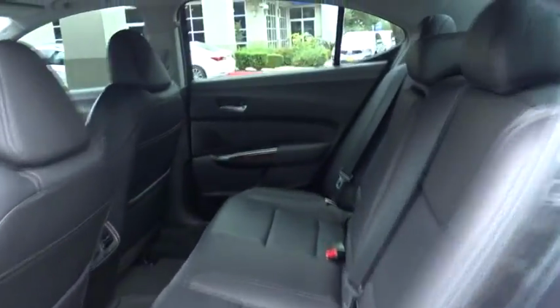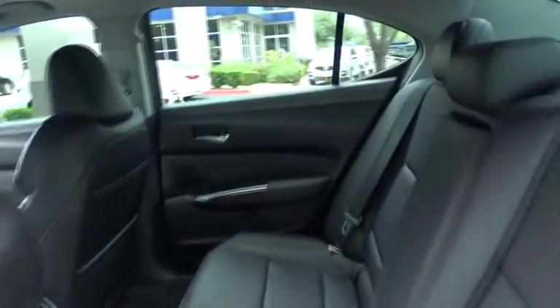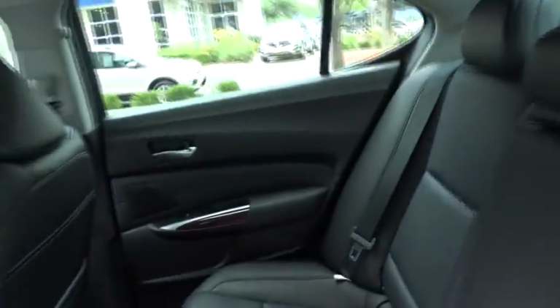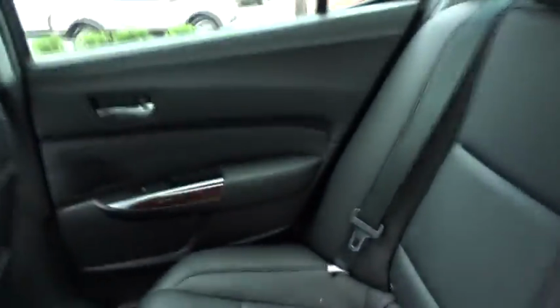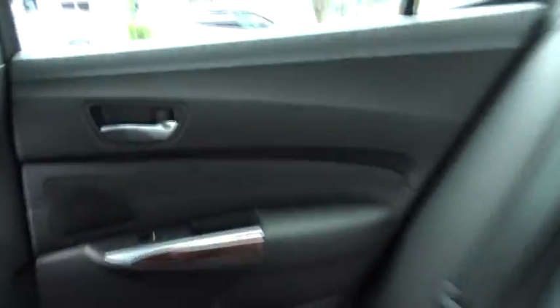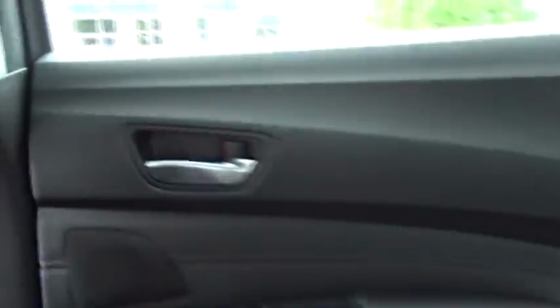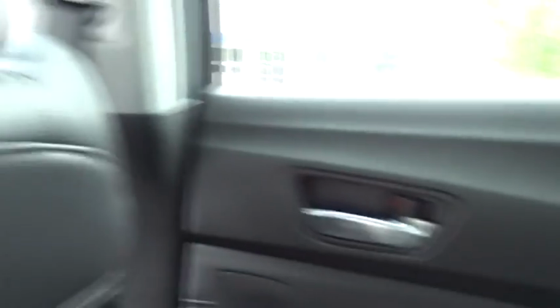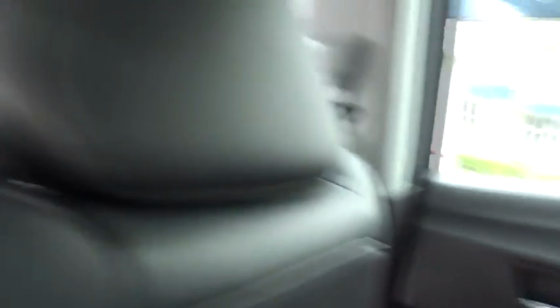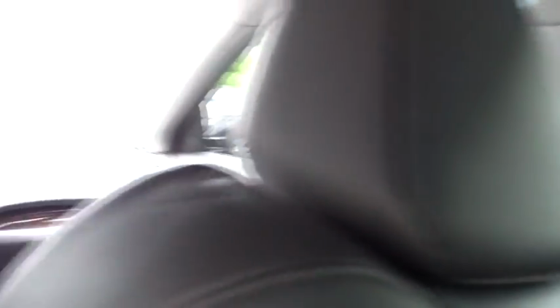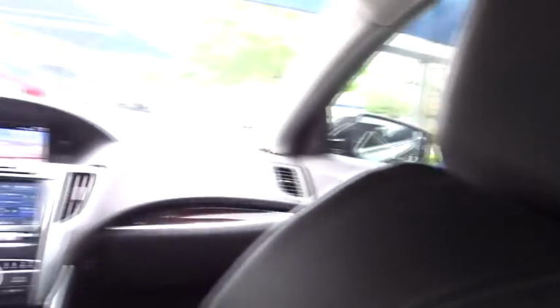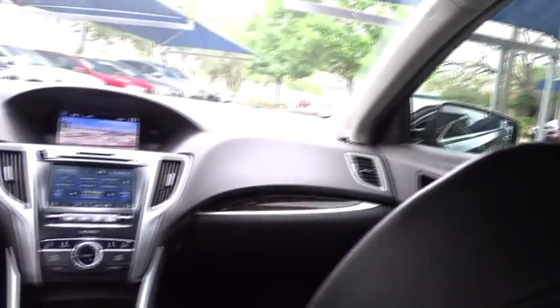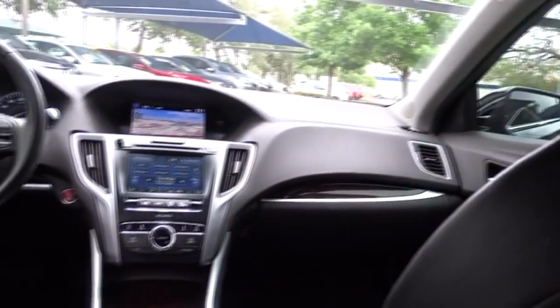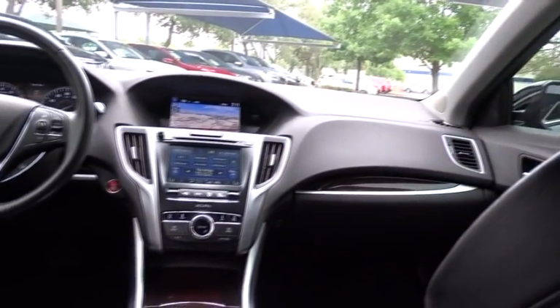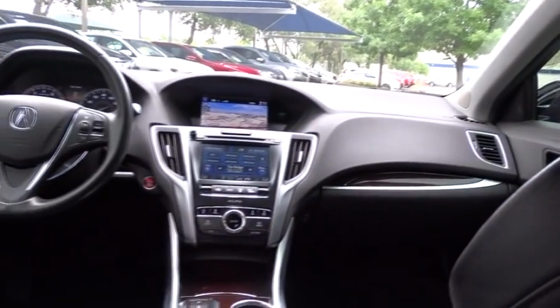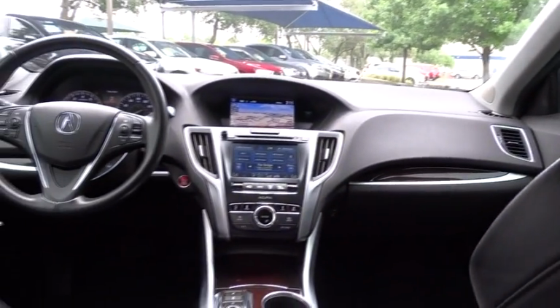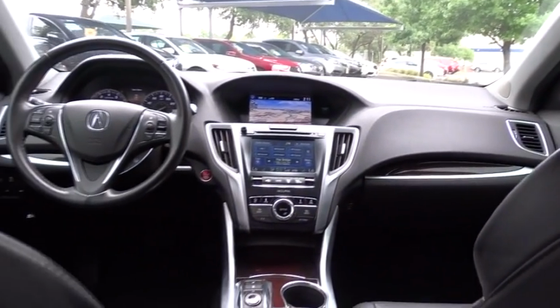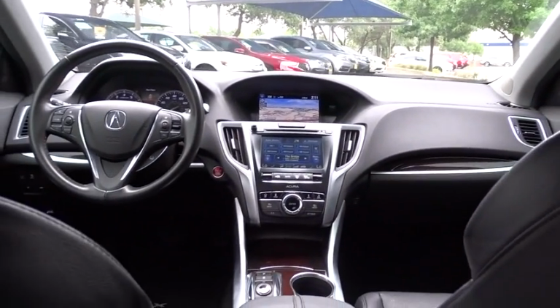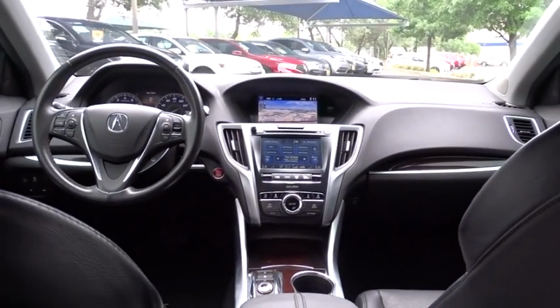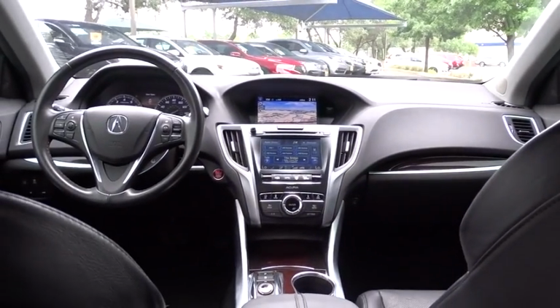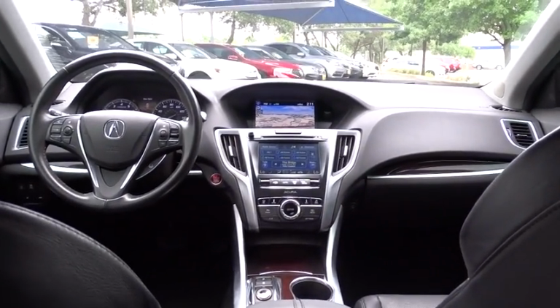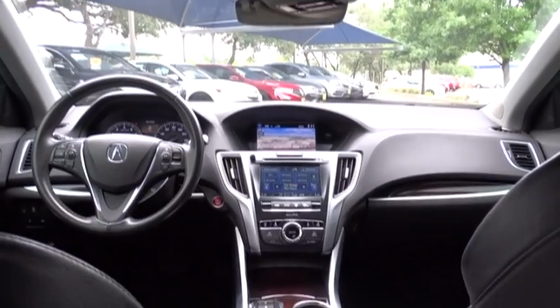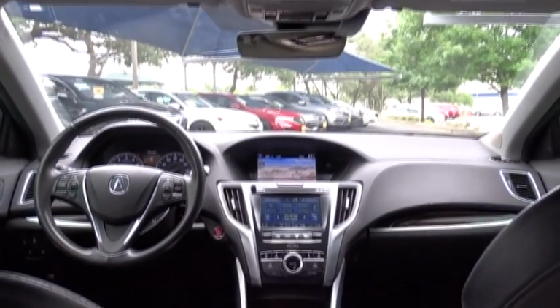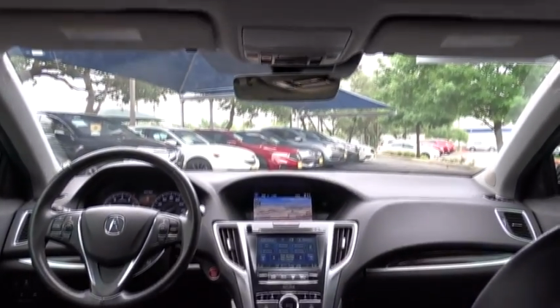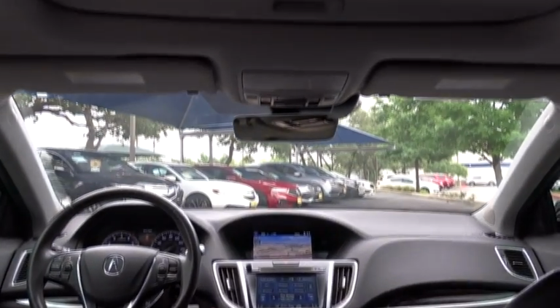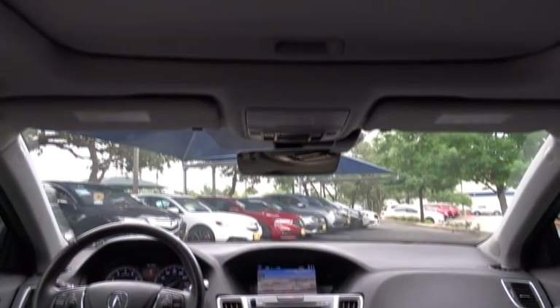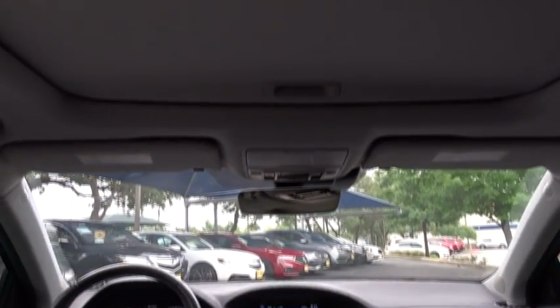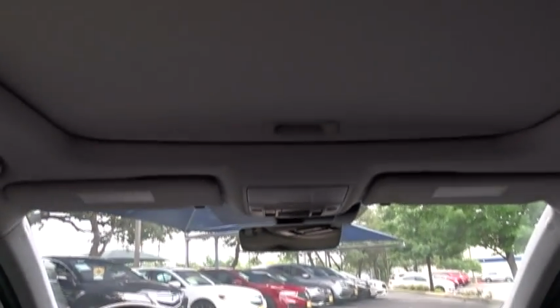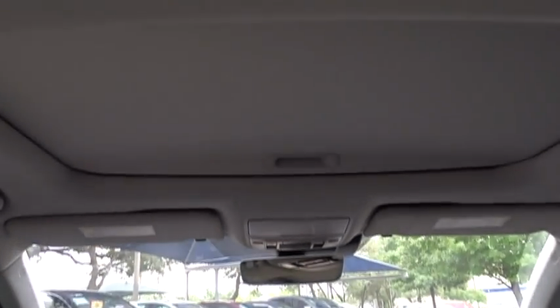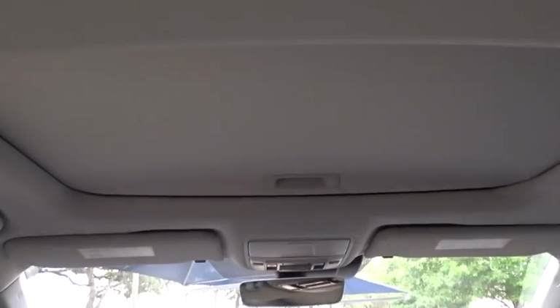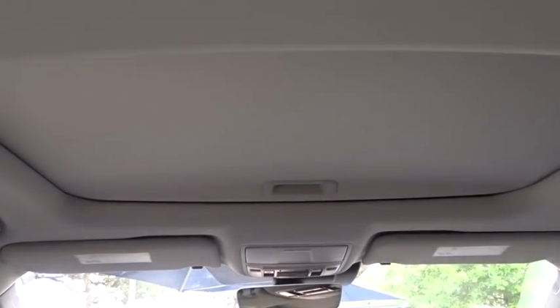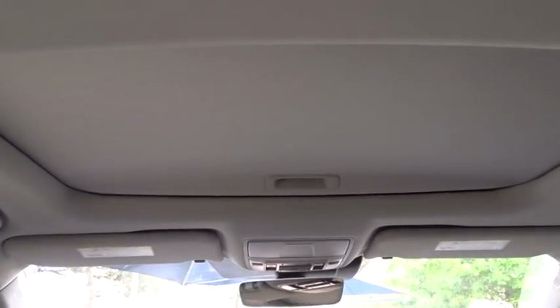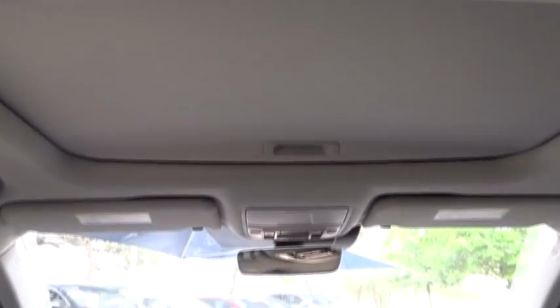power passenger seat, anti-lock braking system, steering wheel audio controls, keyless entry, lane departure warning, navigation system, stability control, traction control, Bluetooth,